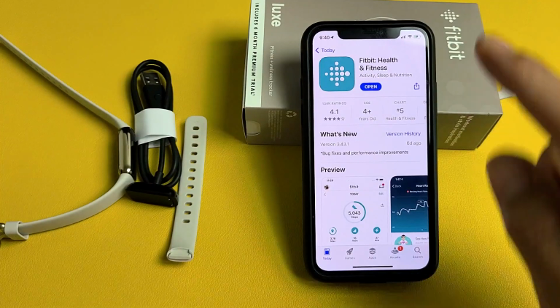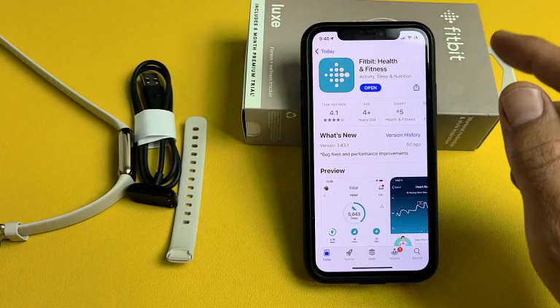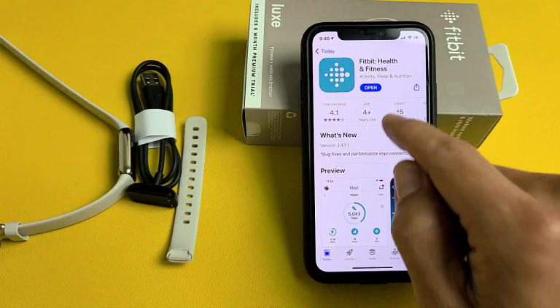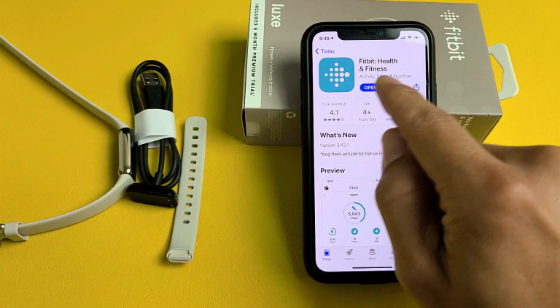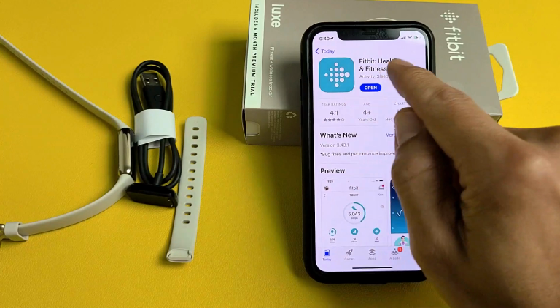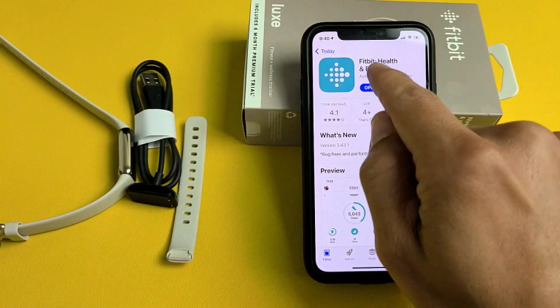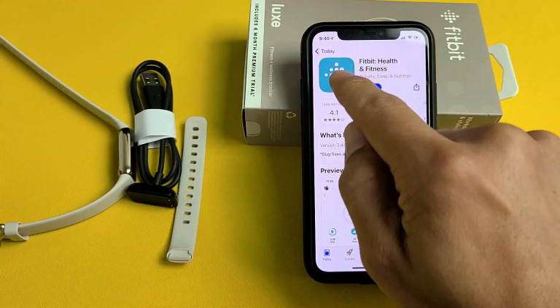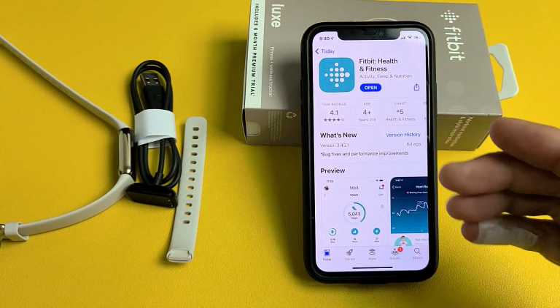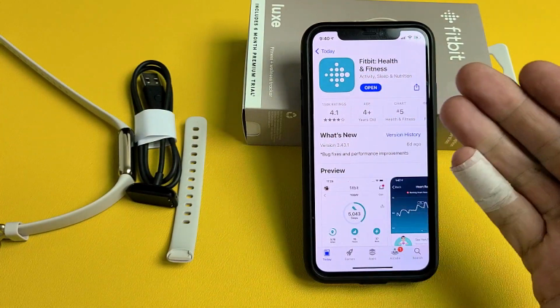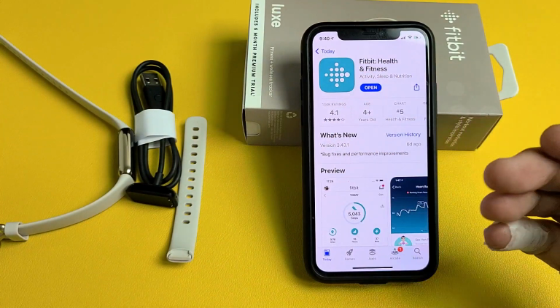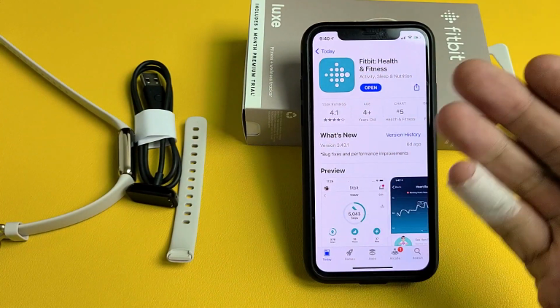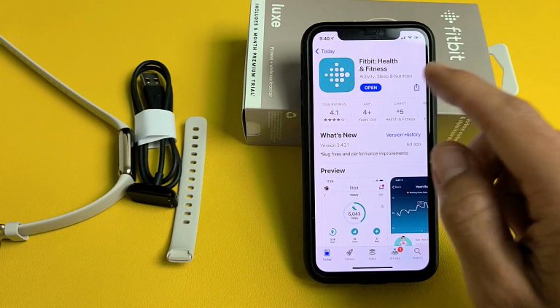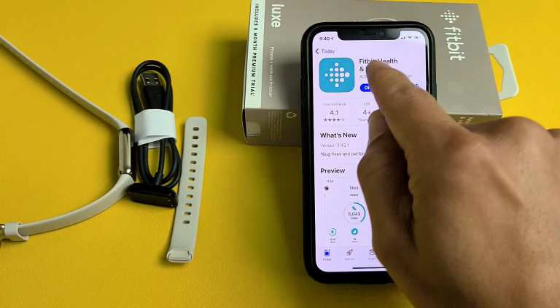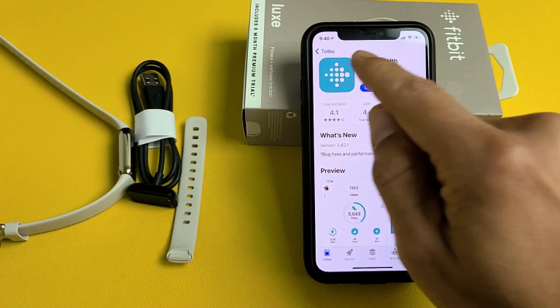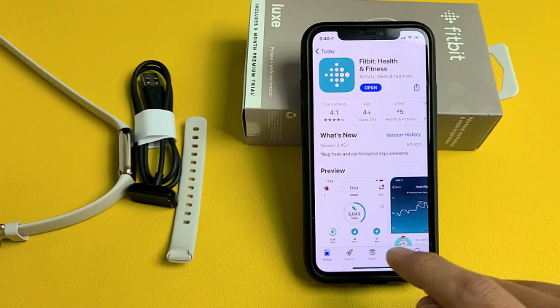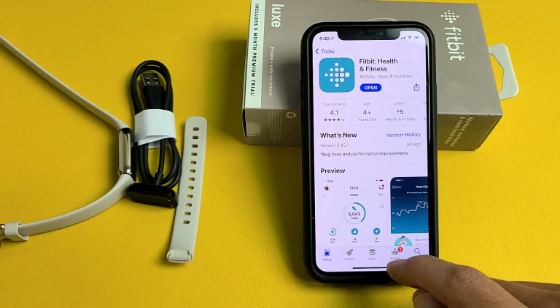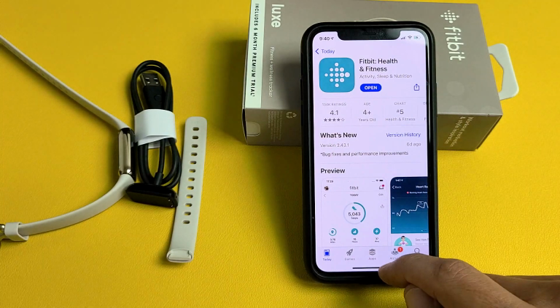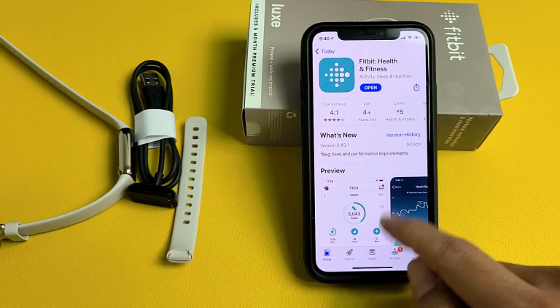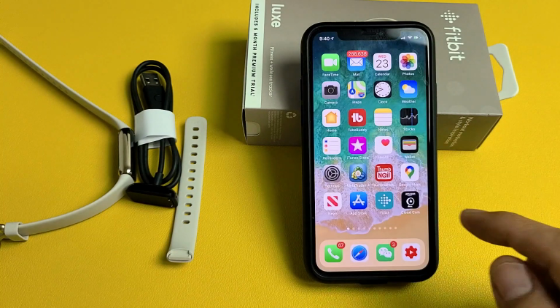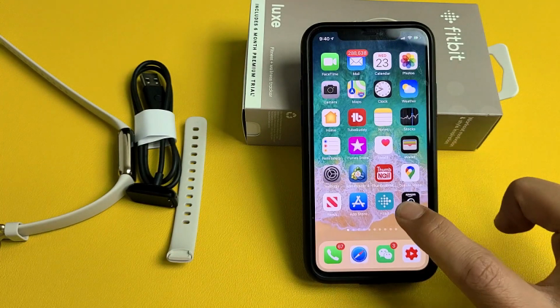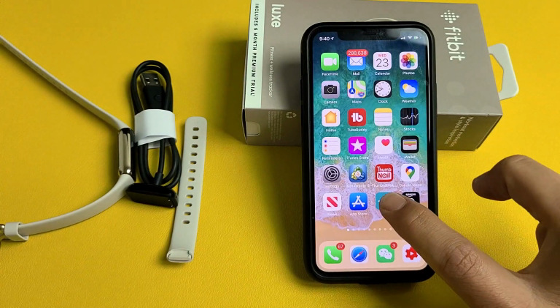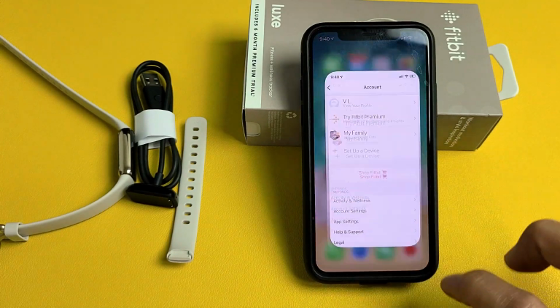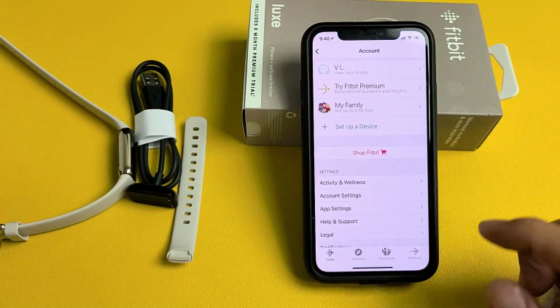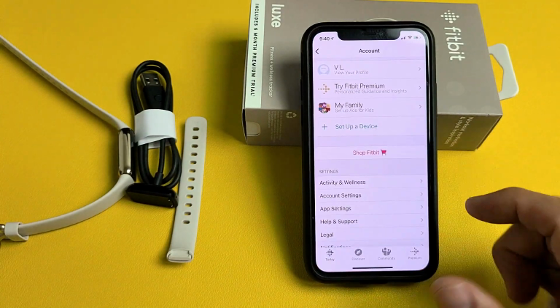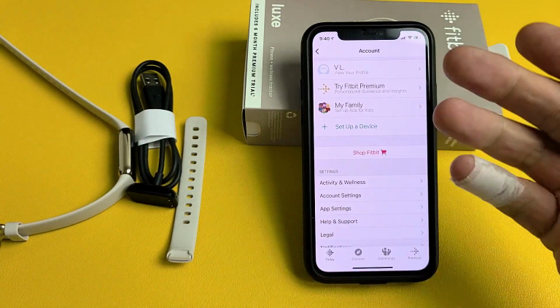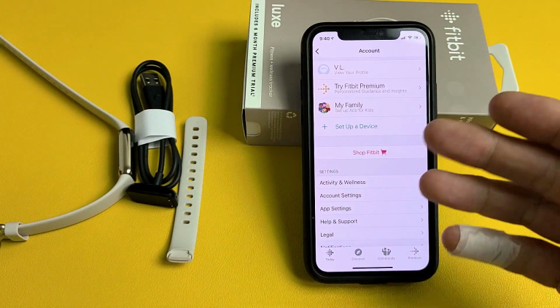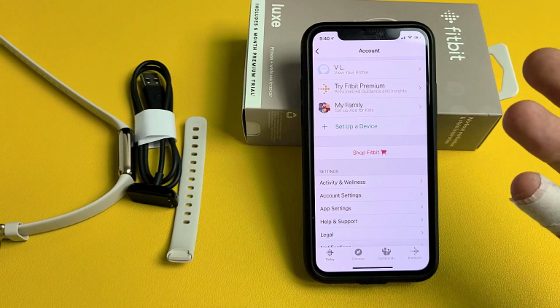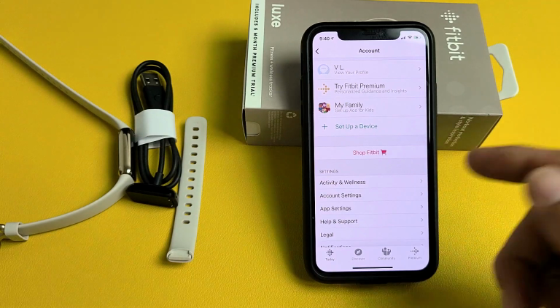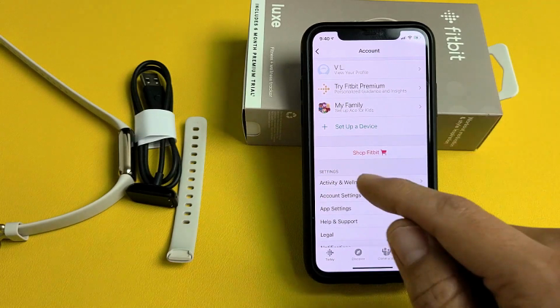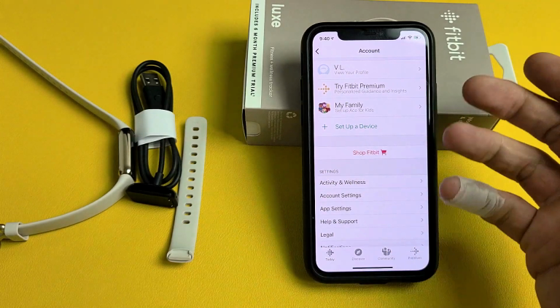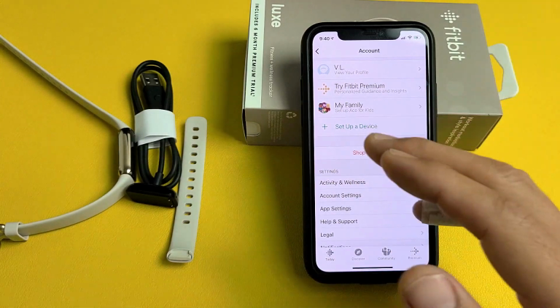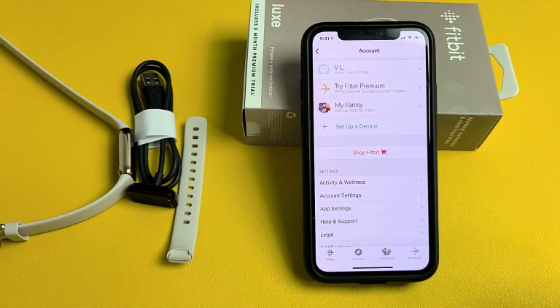The first thing you want to do is go ahead and download the Fitbit app. Go to your App Store or your Google Play Store and download it. Once you download it, open it up. You will have to sign in — if you don't have an account, go ahead and create one. Make sure you're signed in.